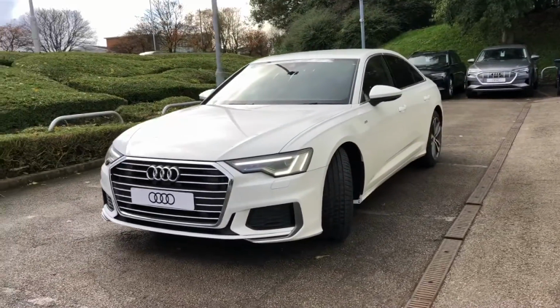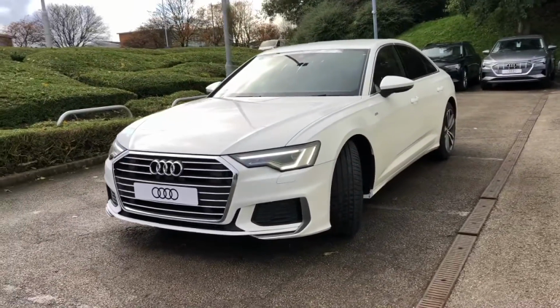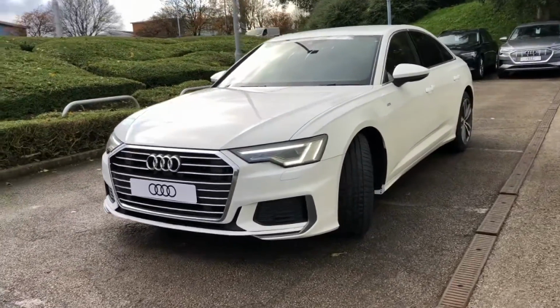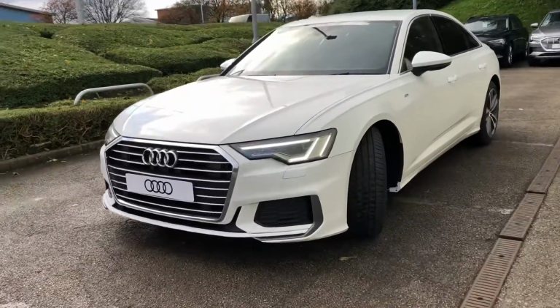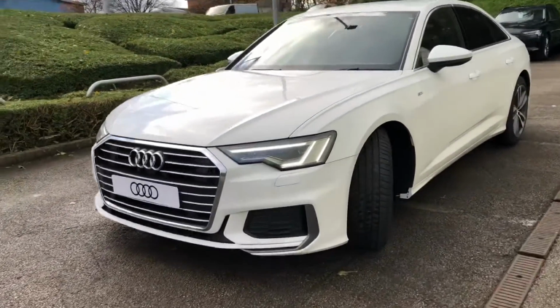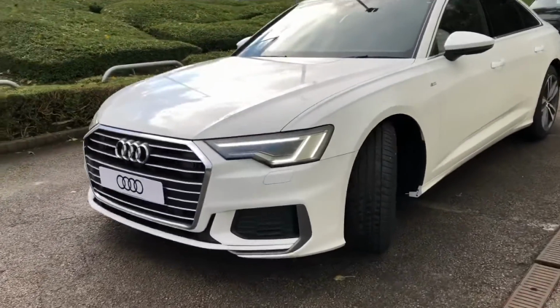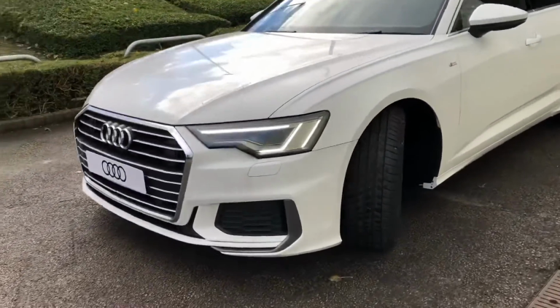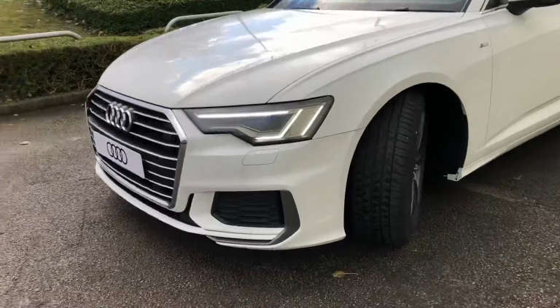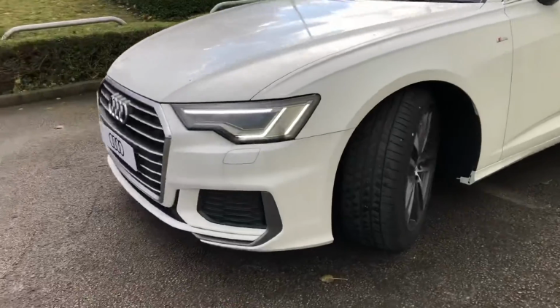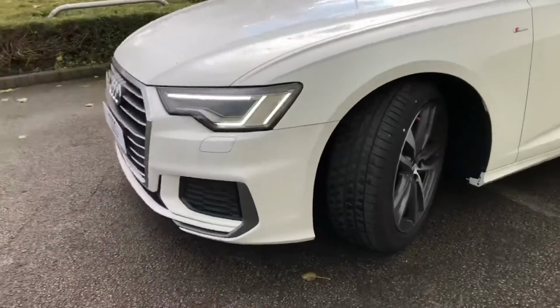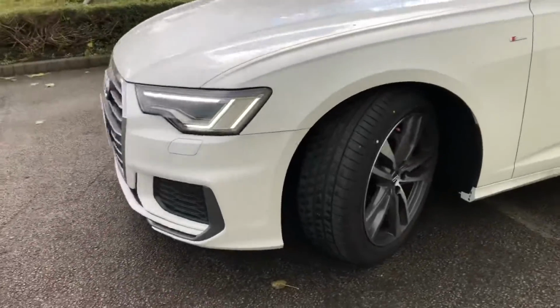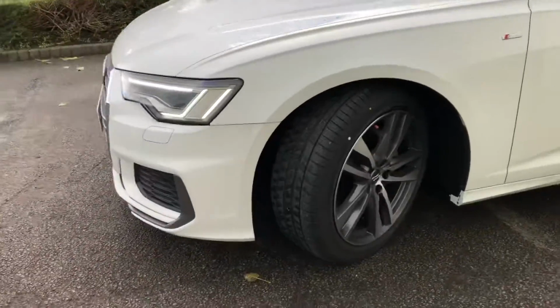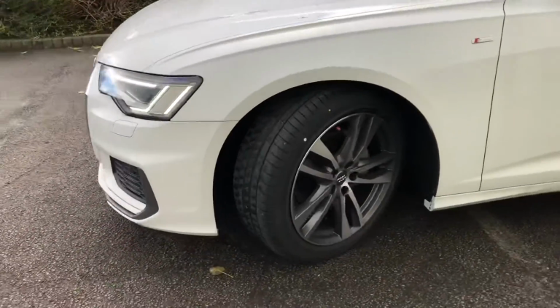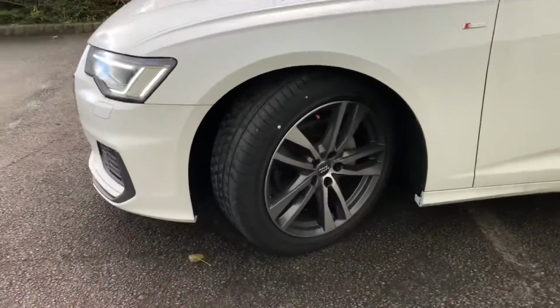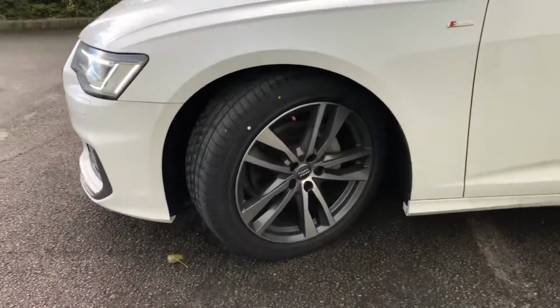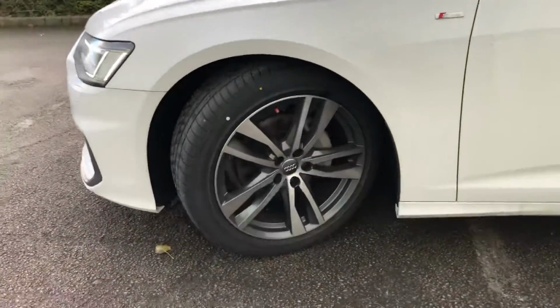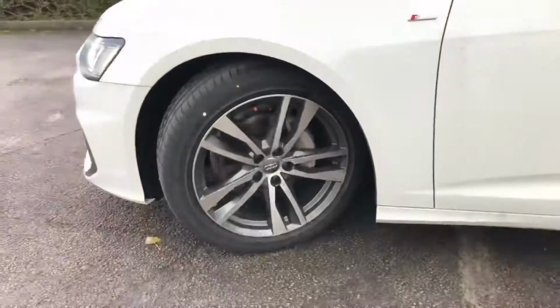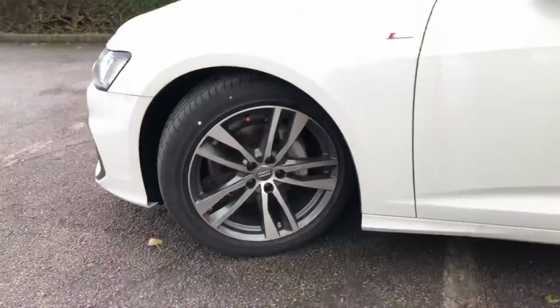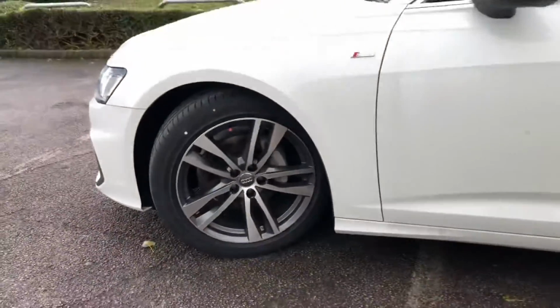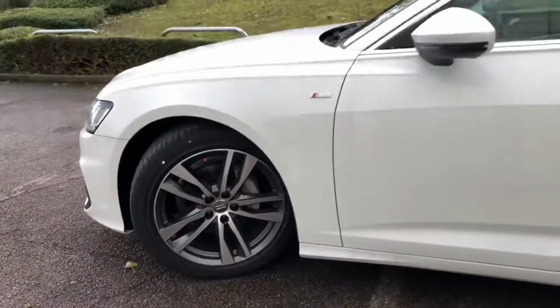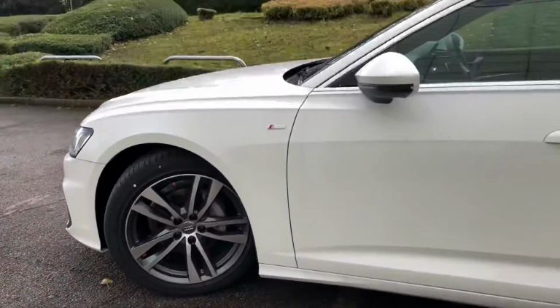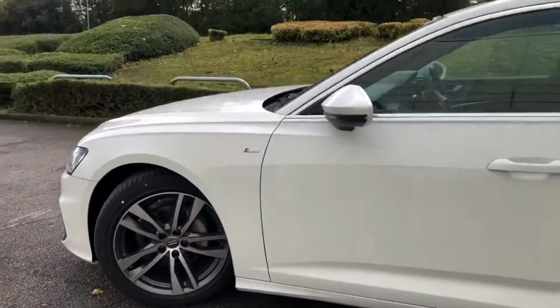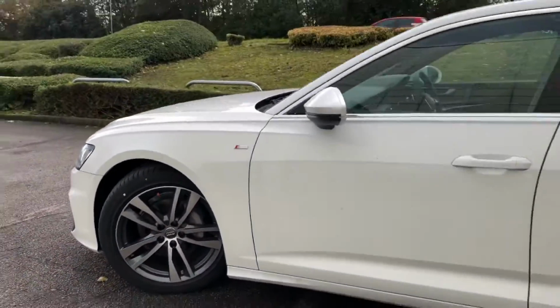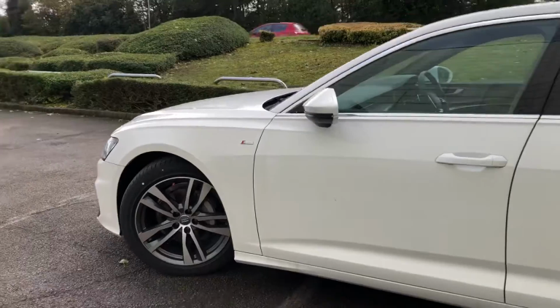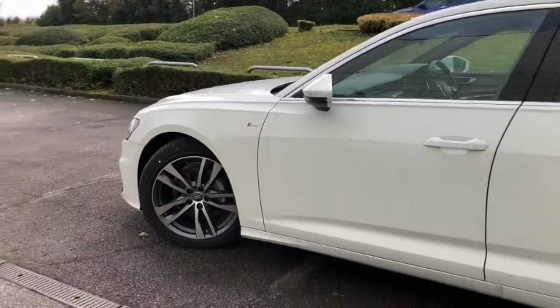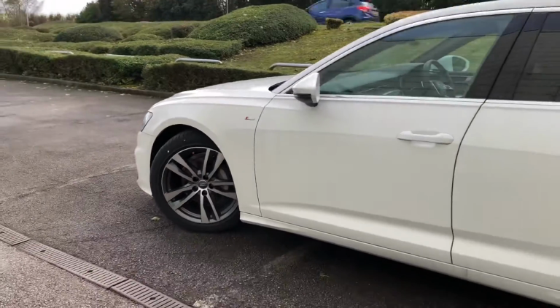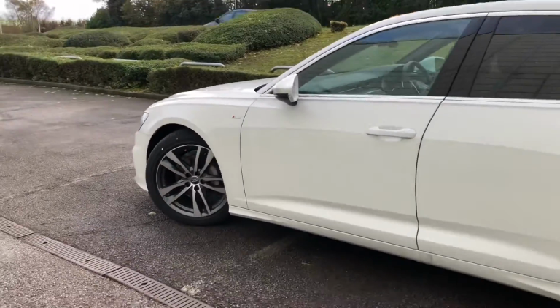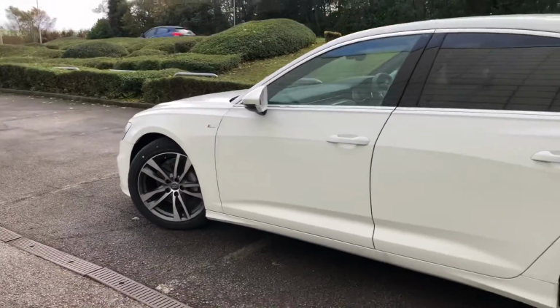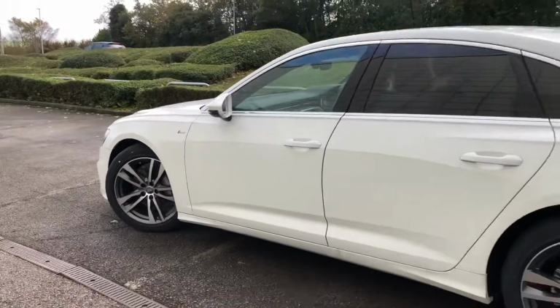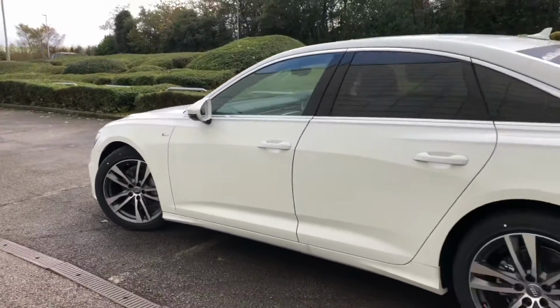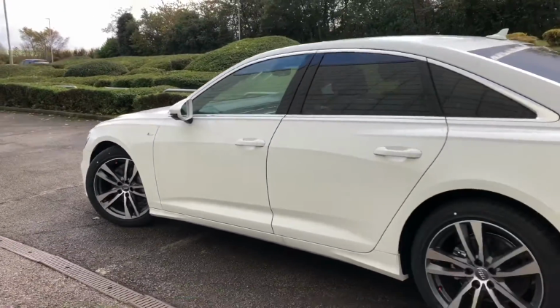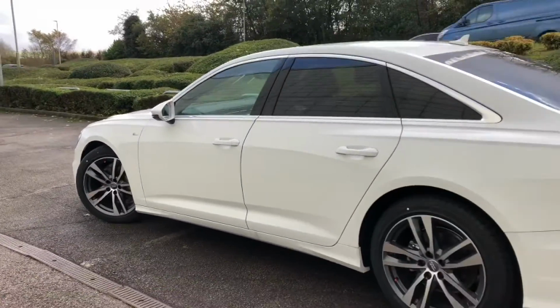It's finished in the stunning Ibis White. We have LED headlights on the front. It comes with 19-inch 5-twin-spoke design, contrasting grey, partly polished alloy wheels.